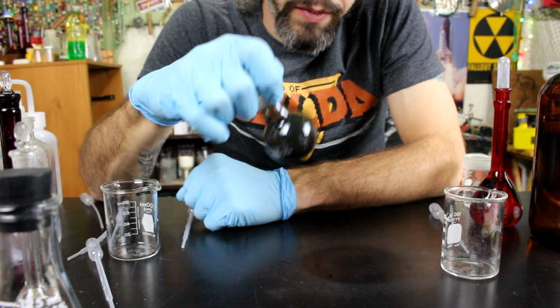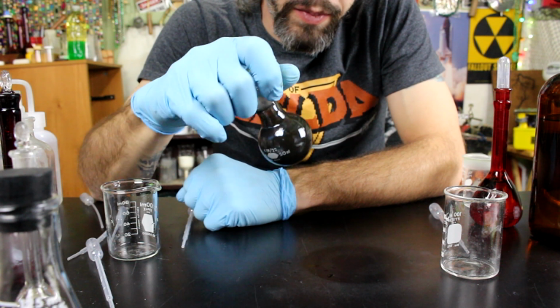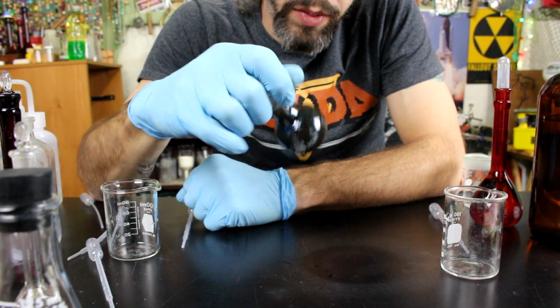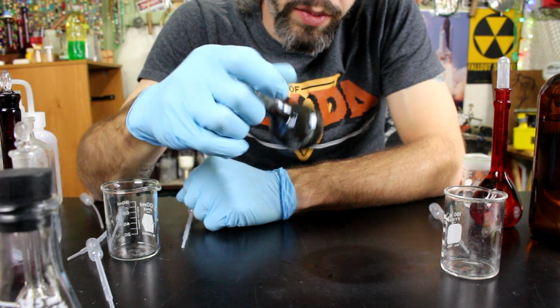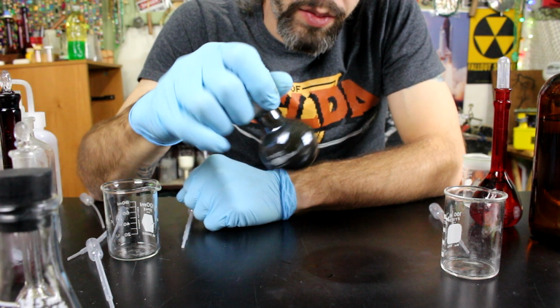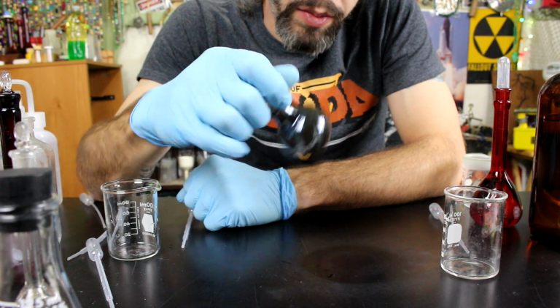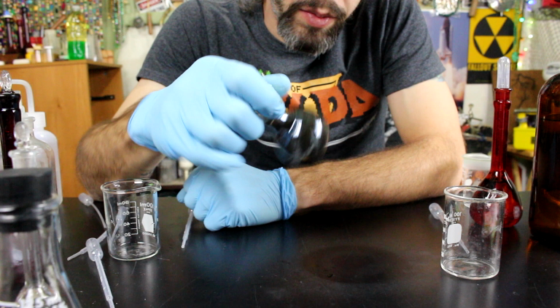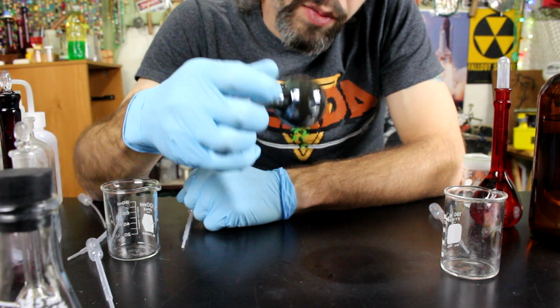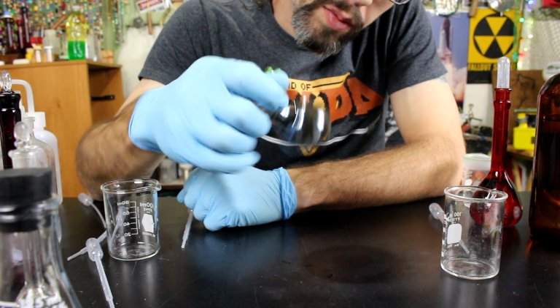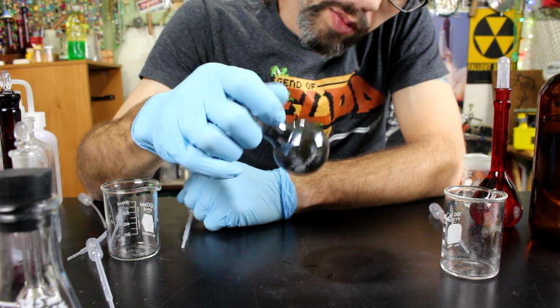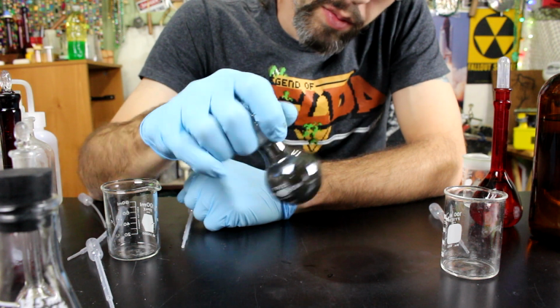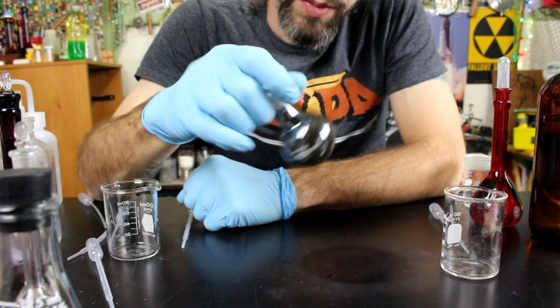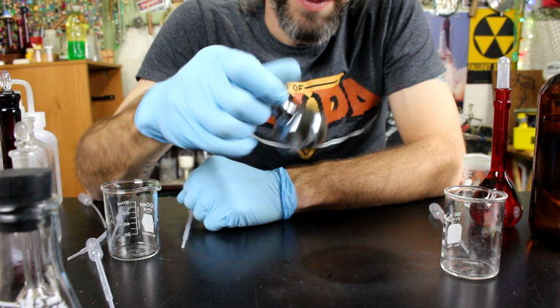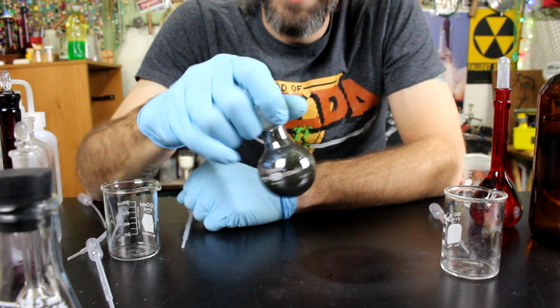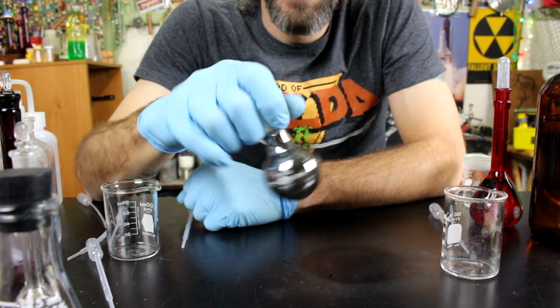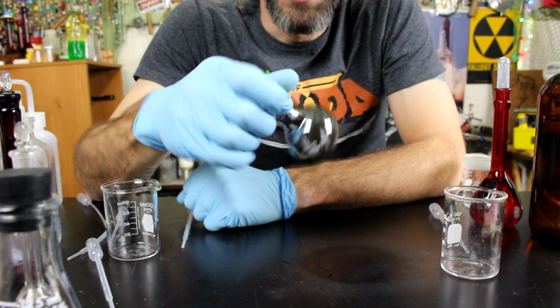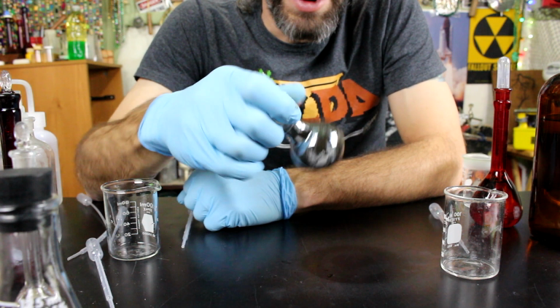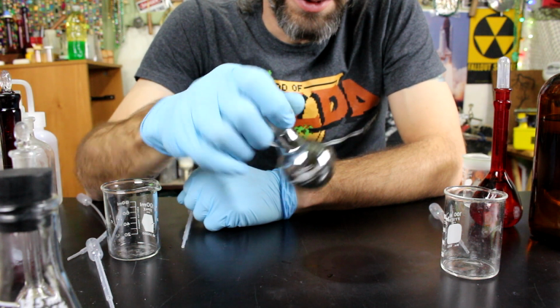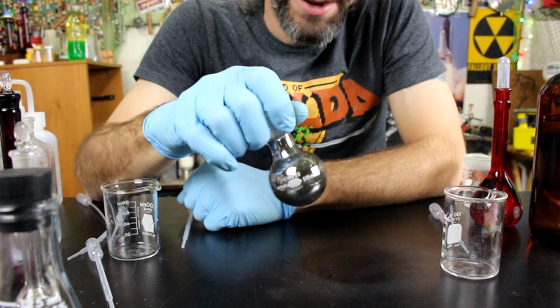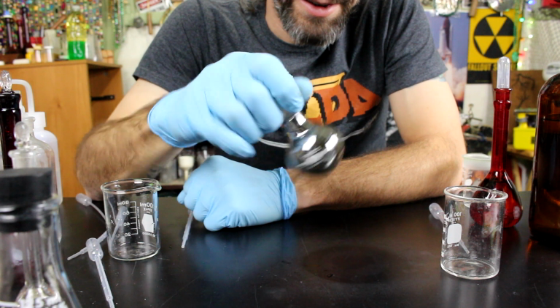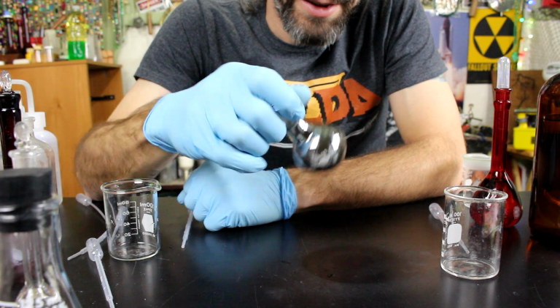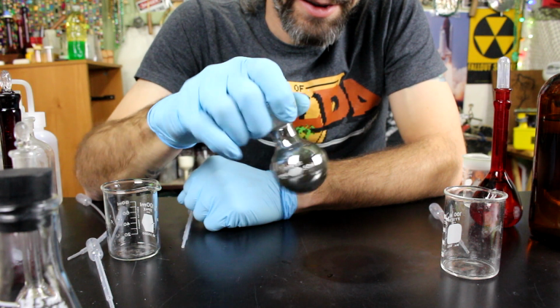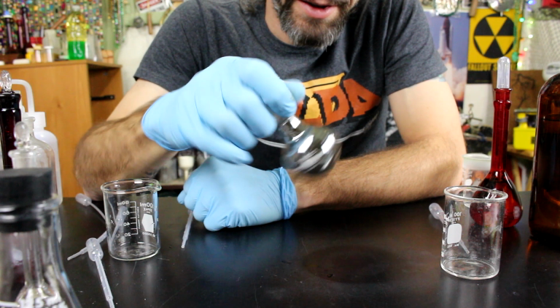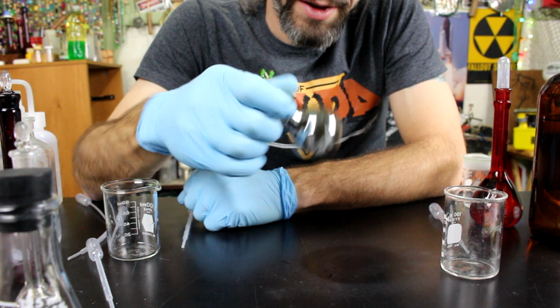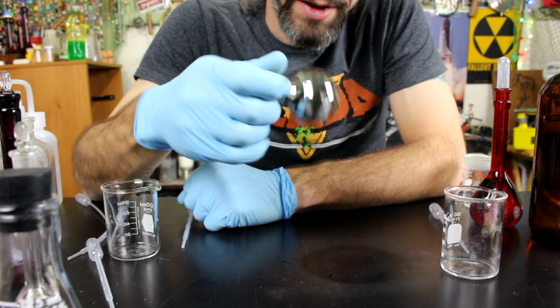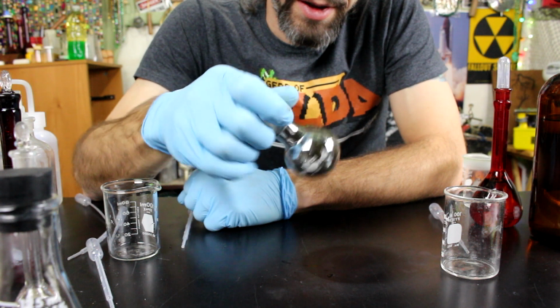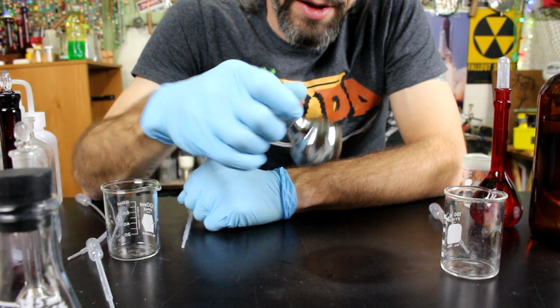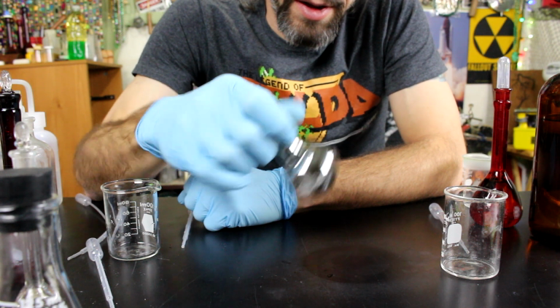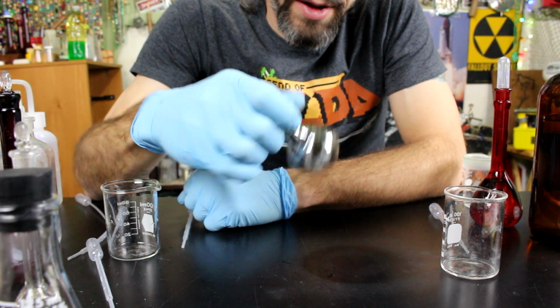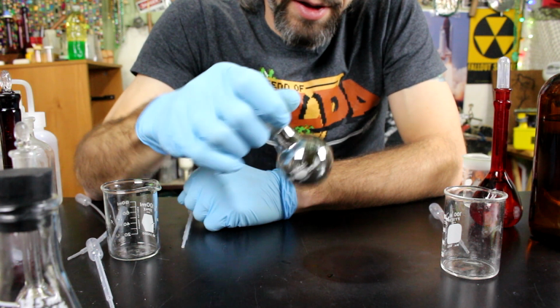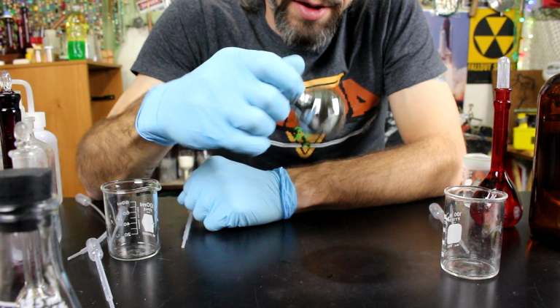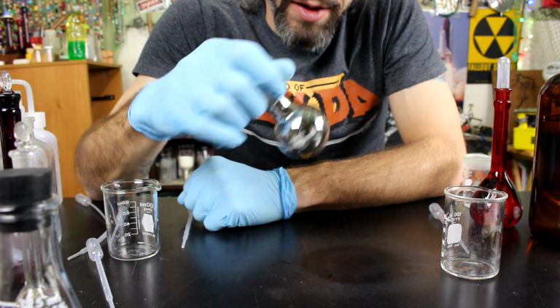So after some swirling and shaking, you're actually depositing silver on the inside of the glass. It's actually quite an amazing little reaction.